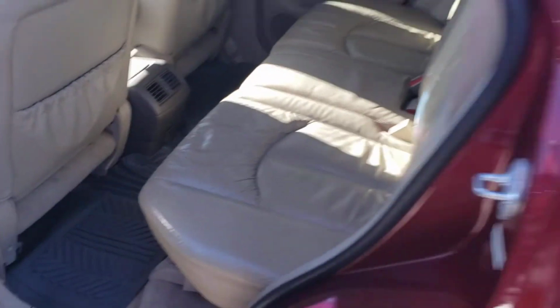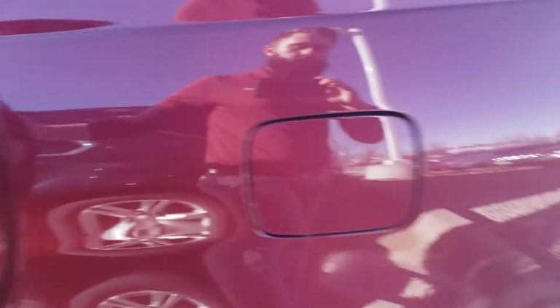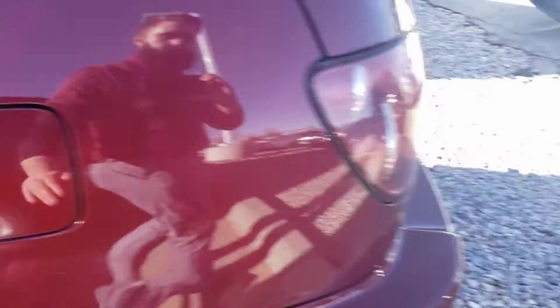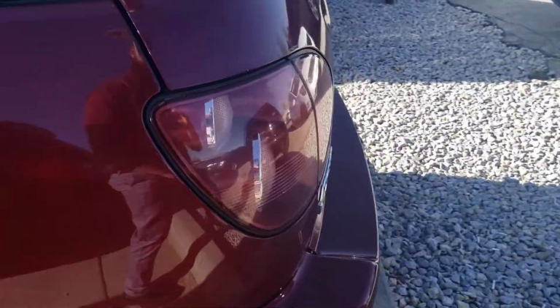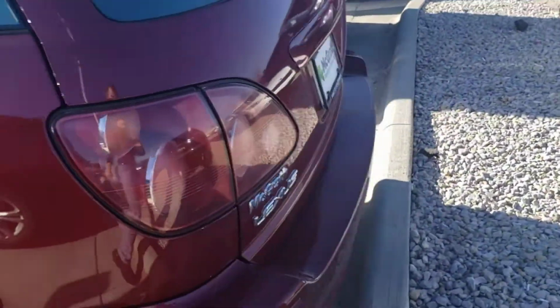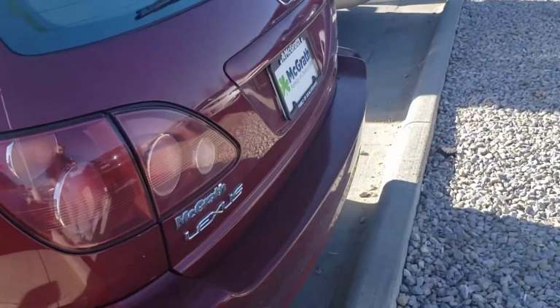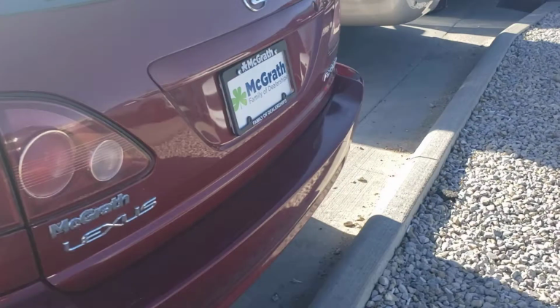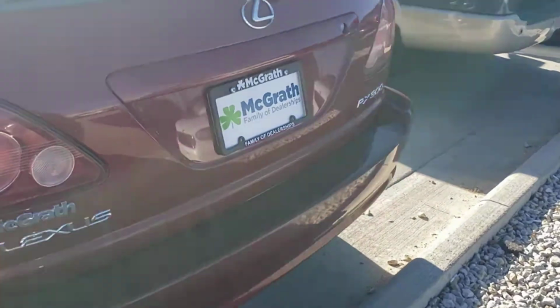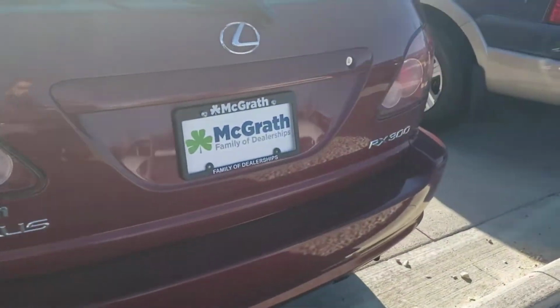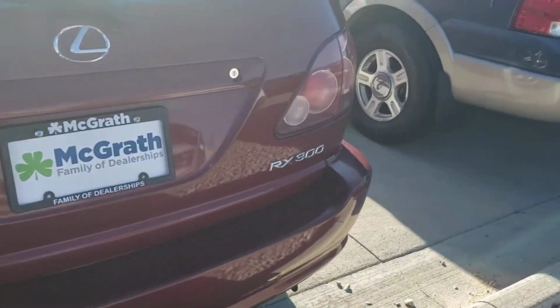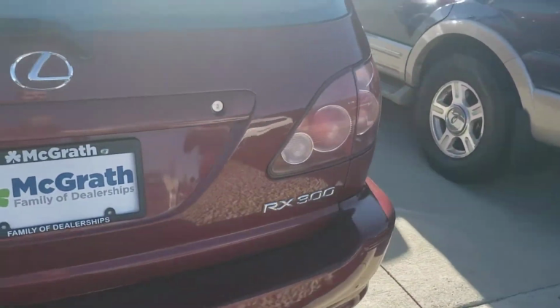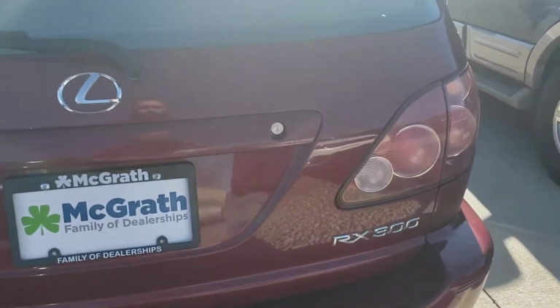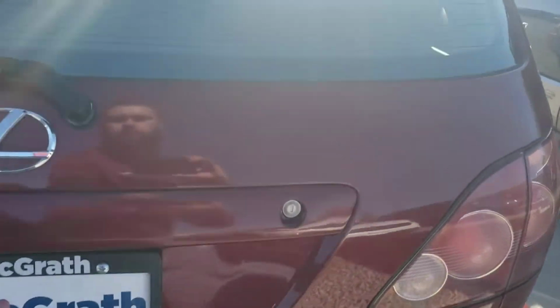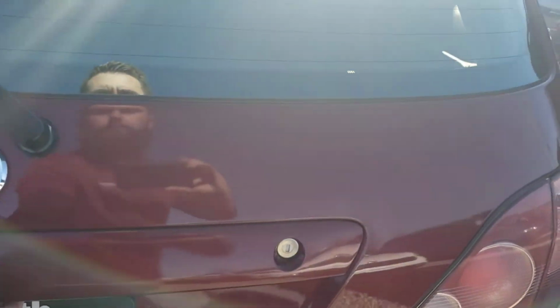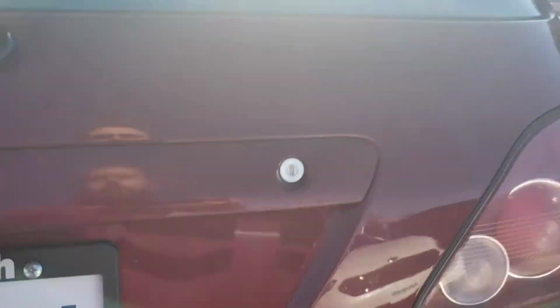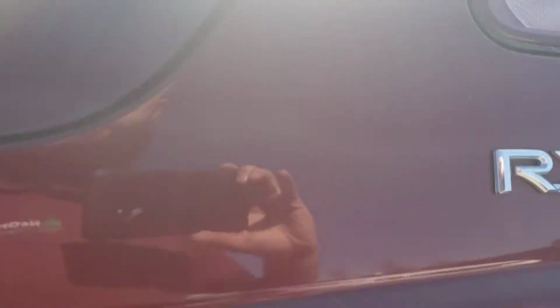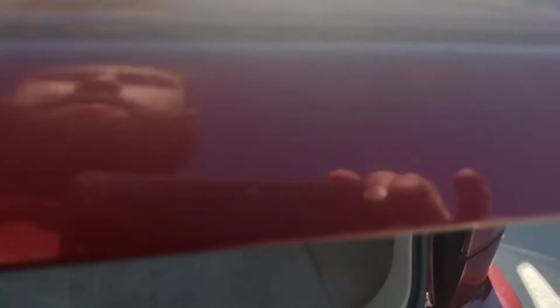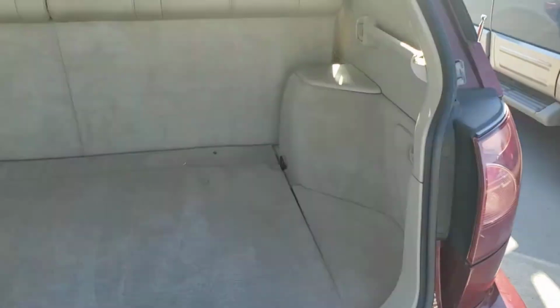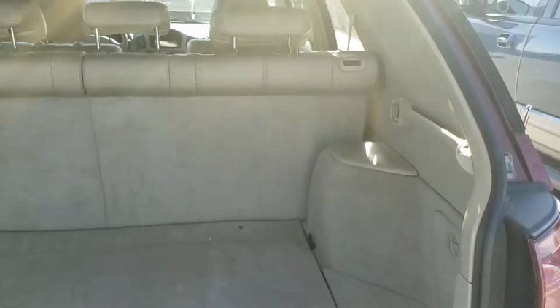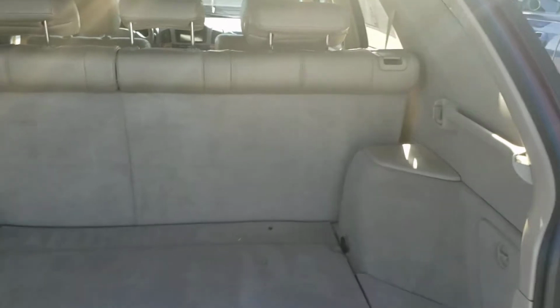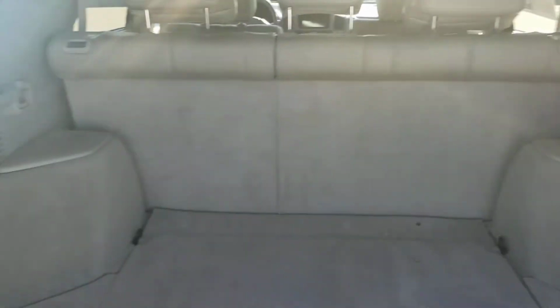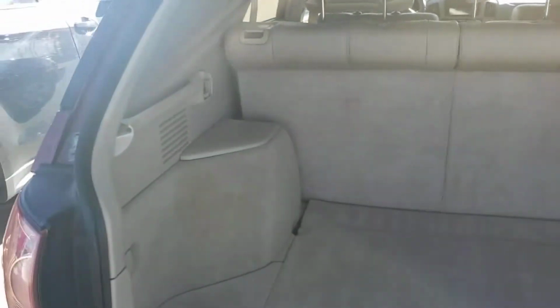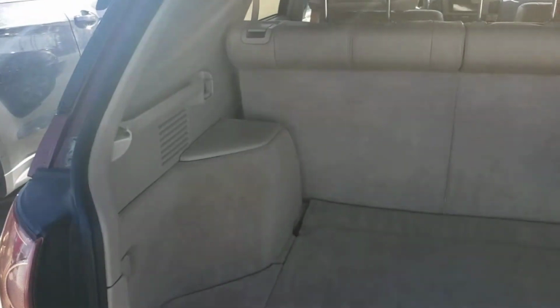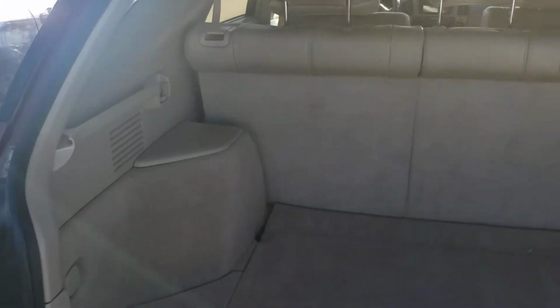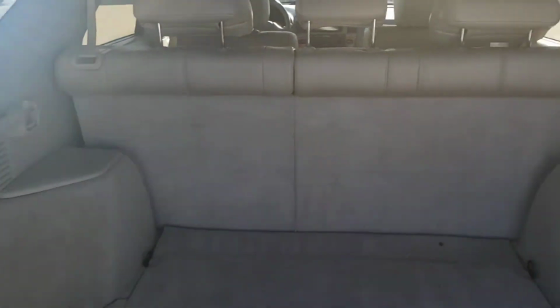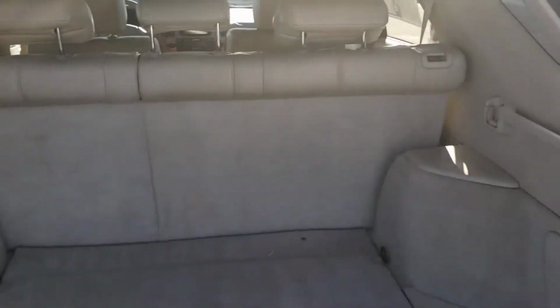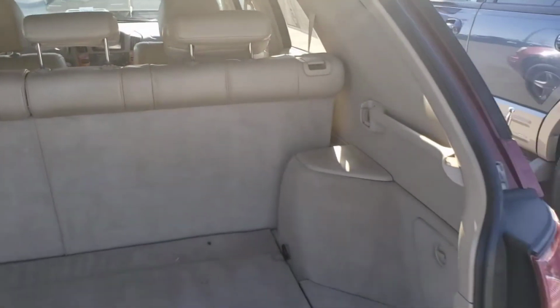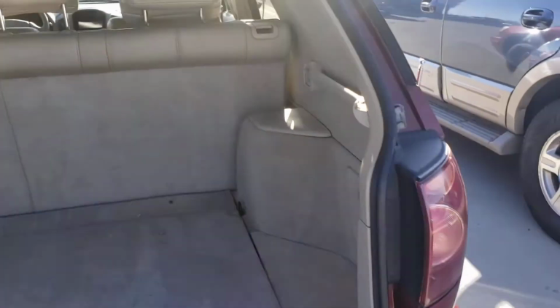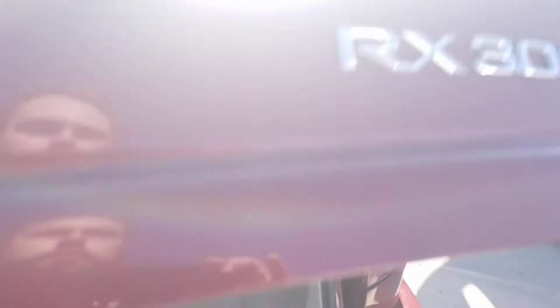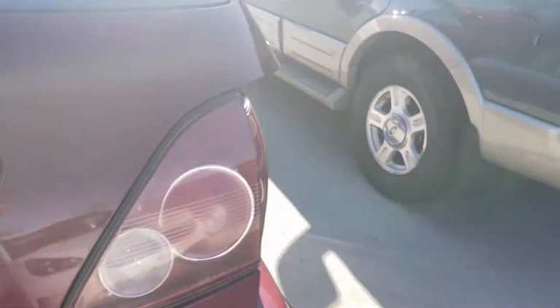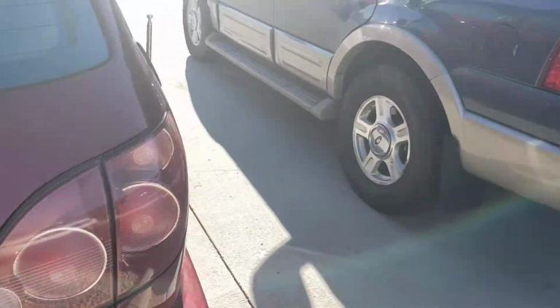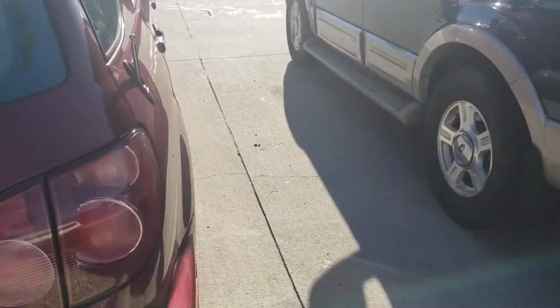Go around to the back. Rear bumper's in really good shape. Check out the back — really clean back here. Close that.